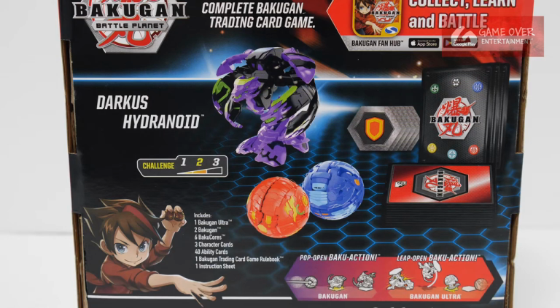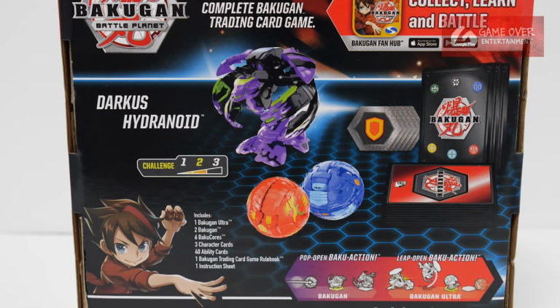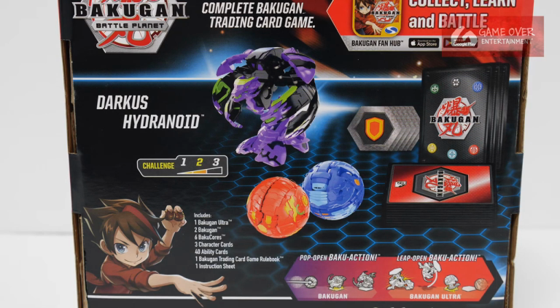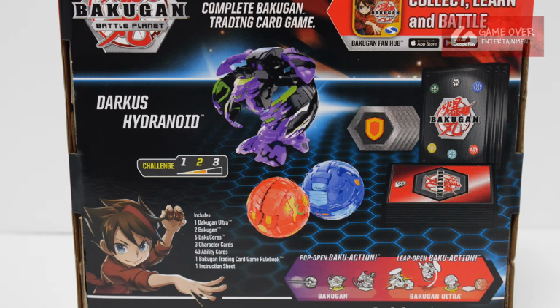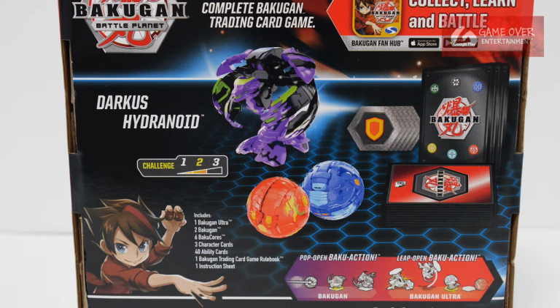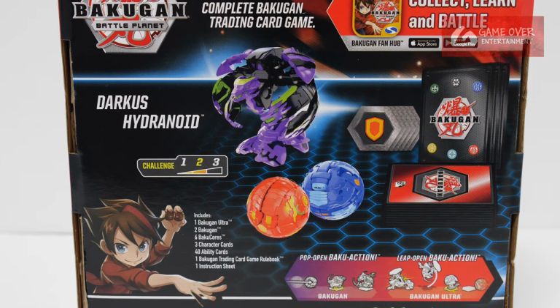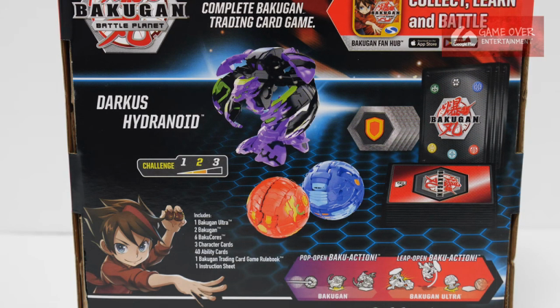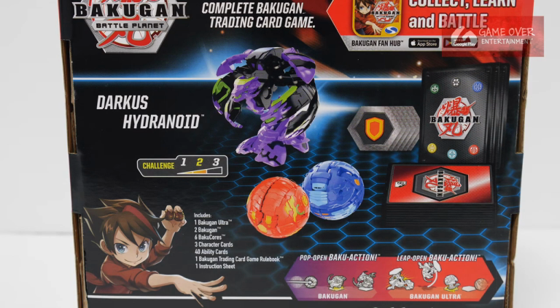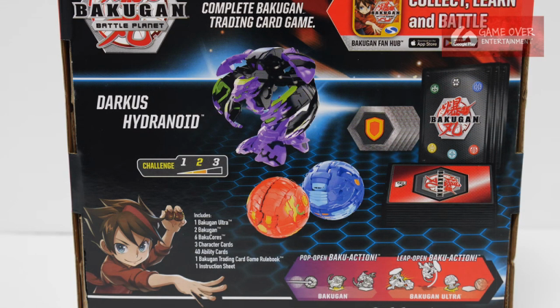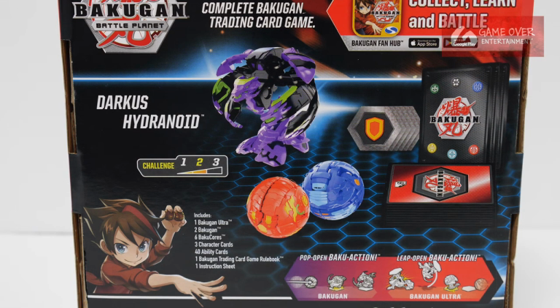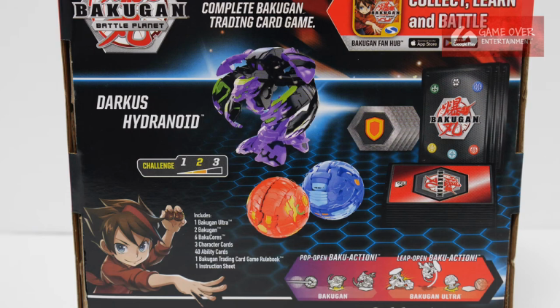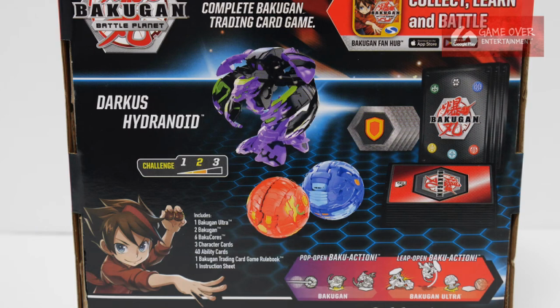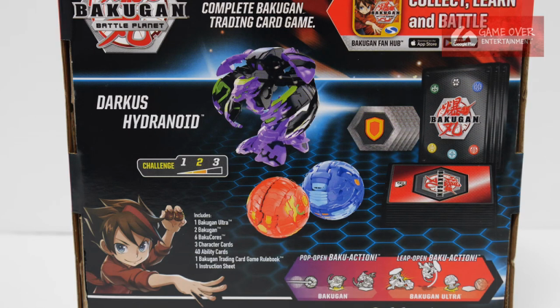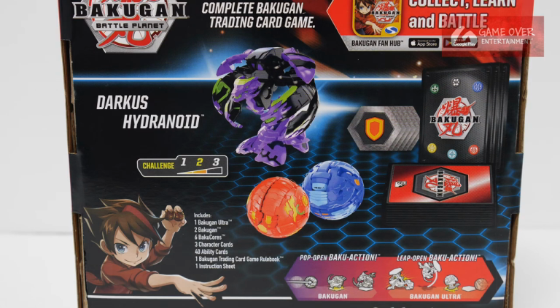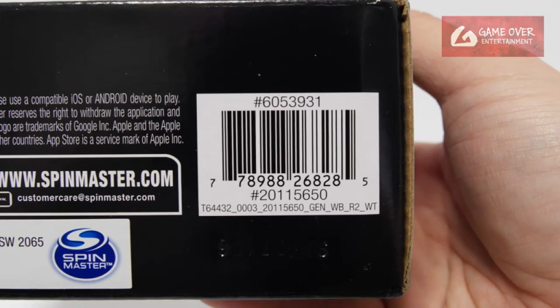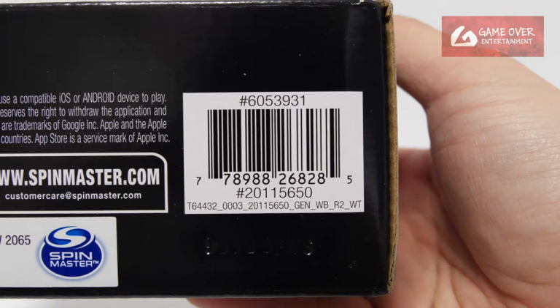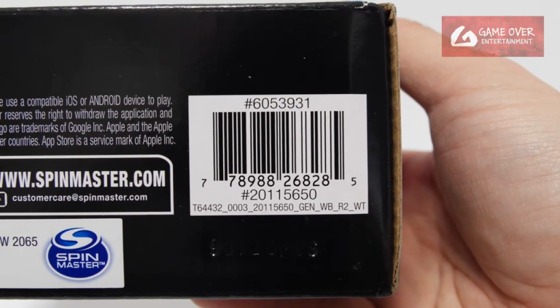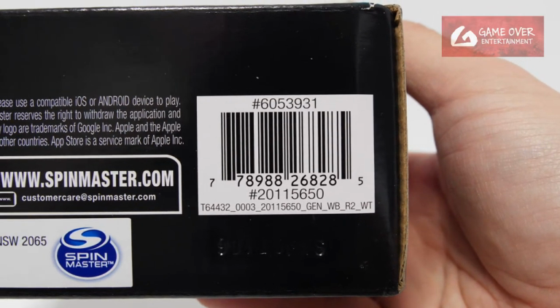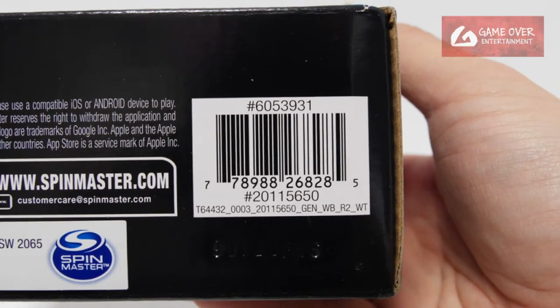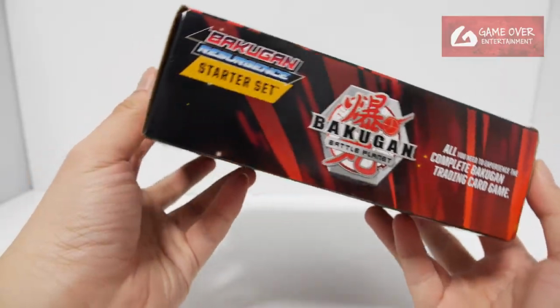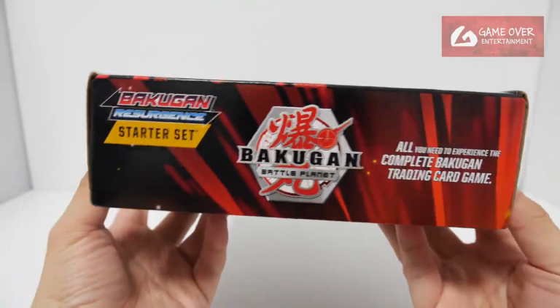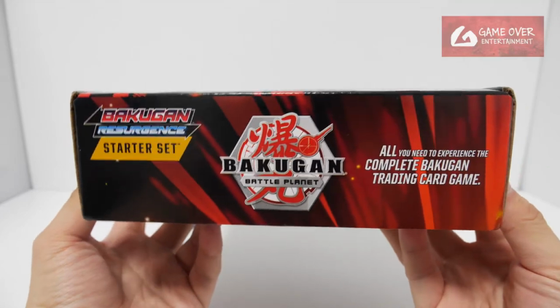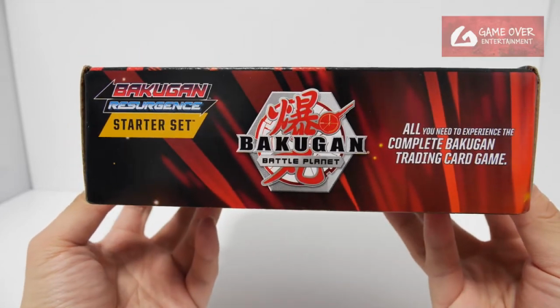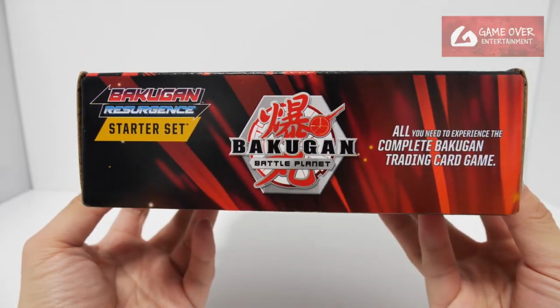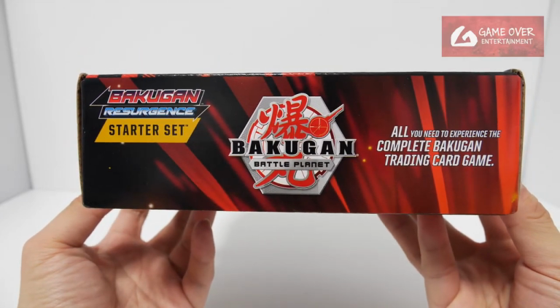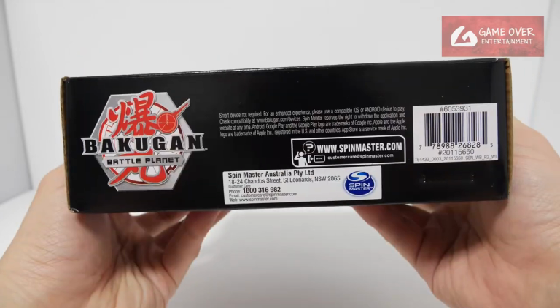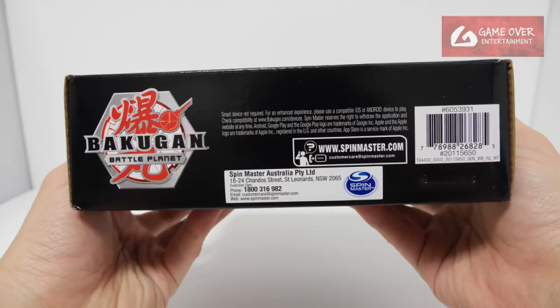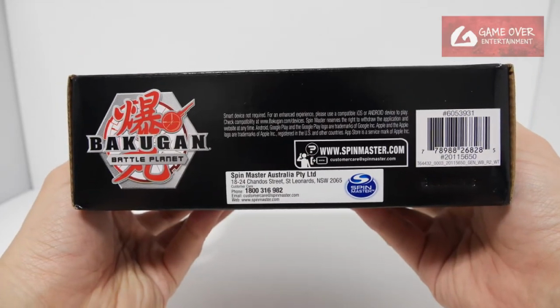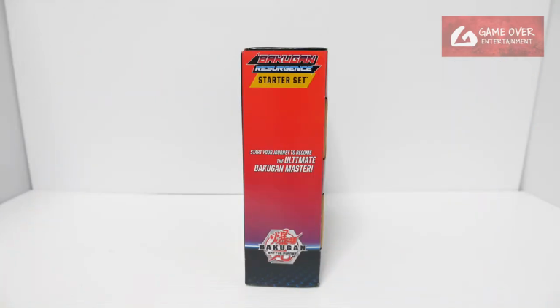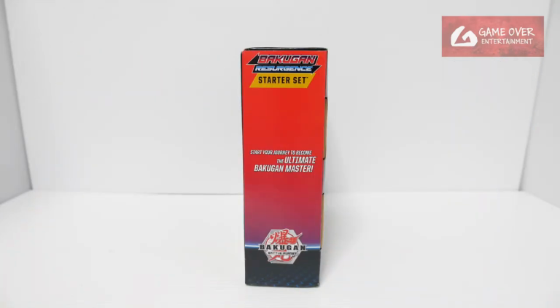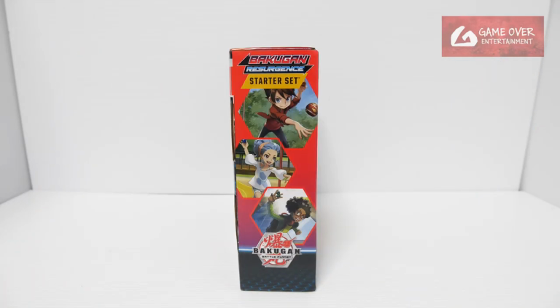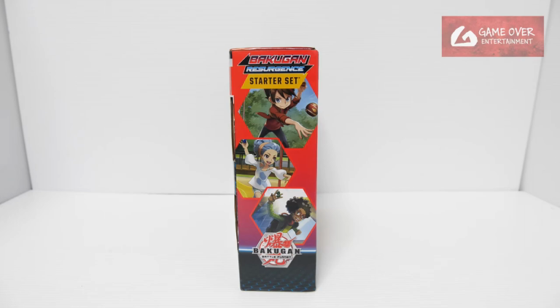So what's included is 3 character cards, 6 Bakugan — the 3 Bakugan — and a set of 40 ability cards. Have a look at the barcode in case you're interested. For documentation purposes, this is the top, this is the bottom, the side, and the other side.